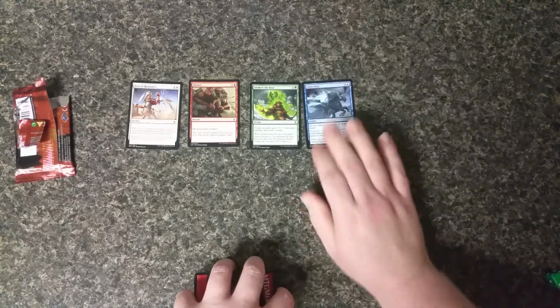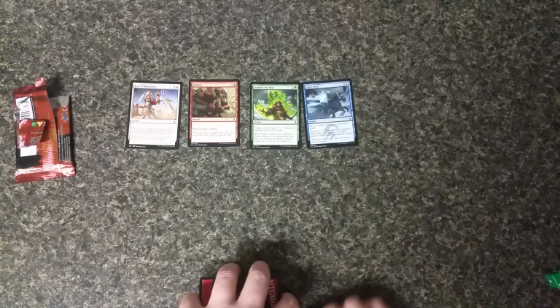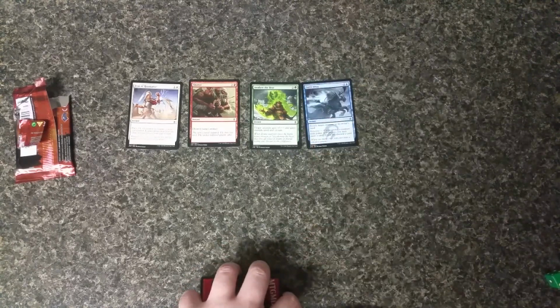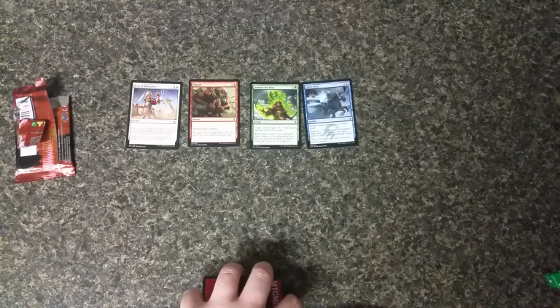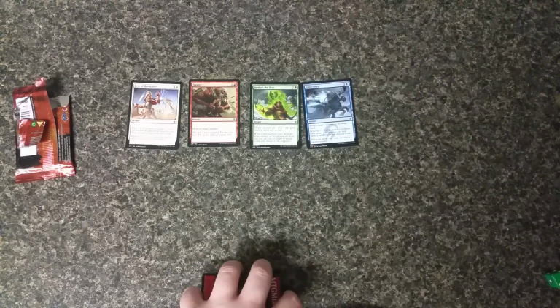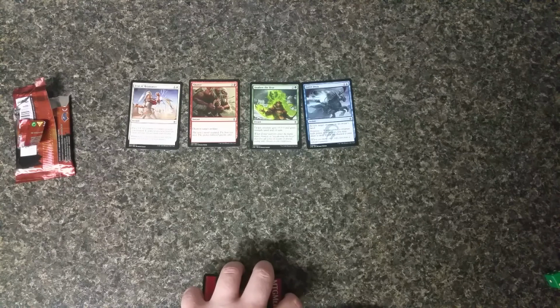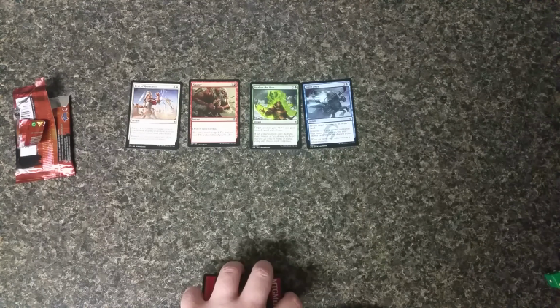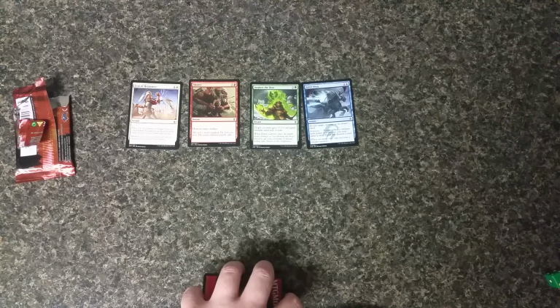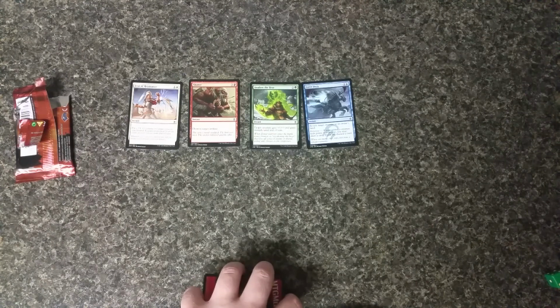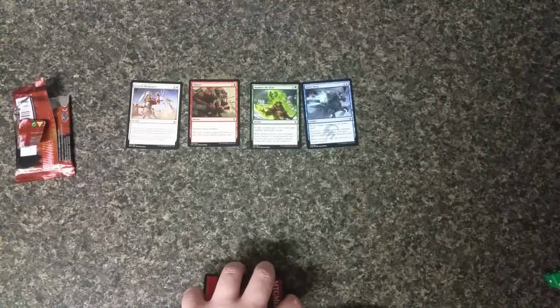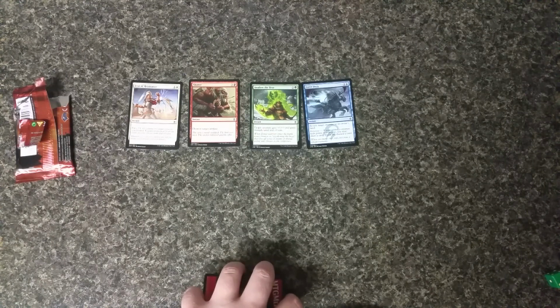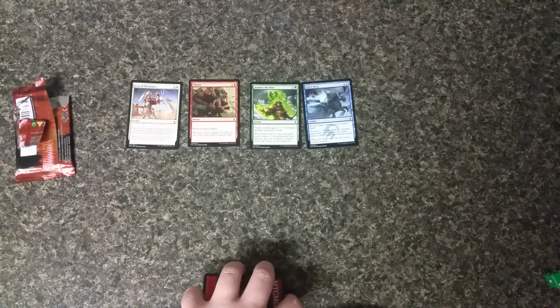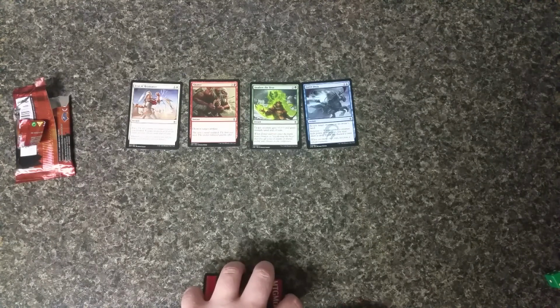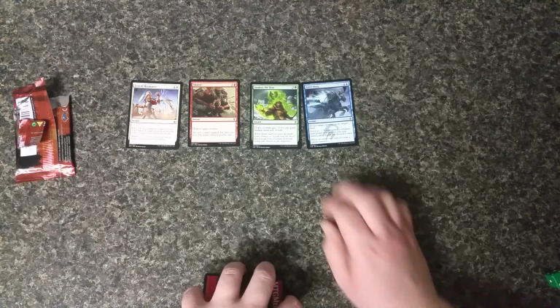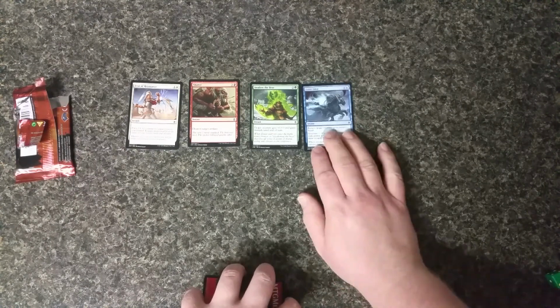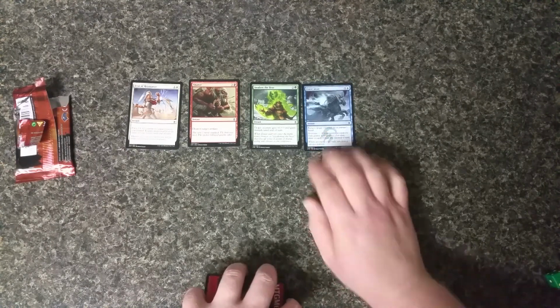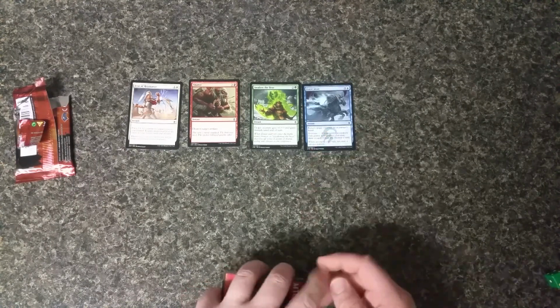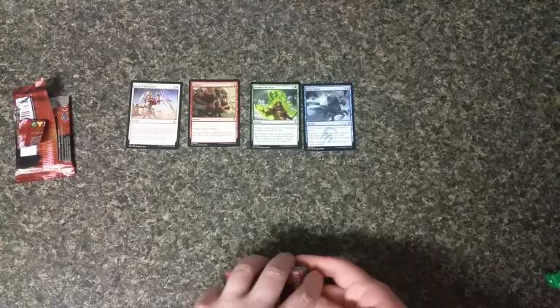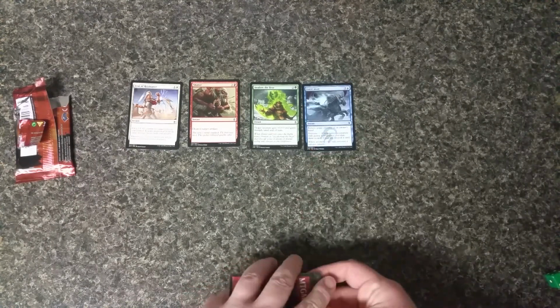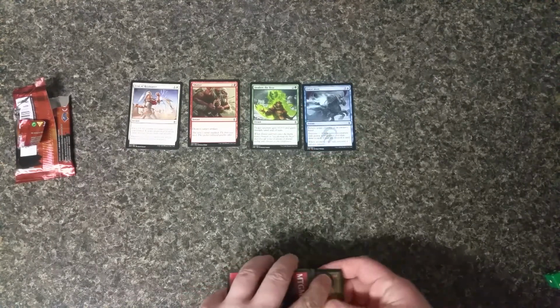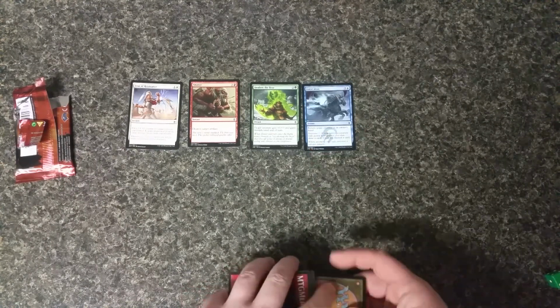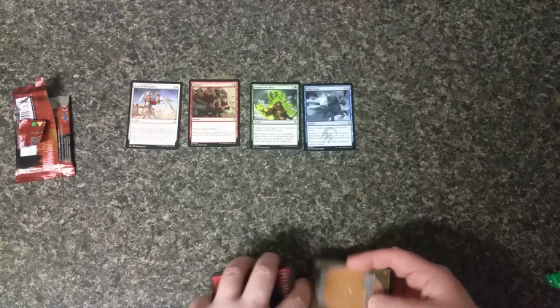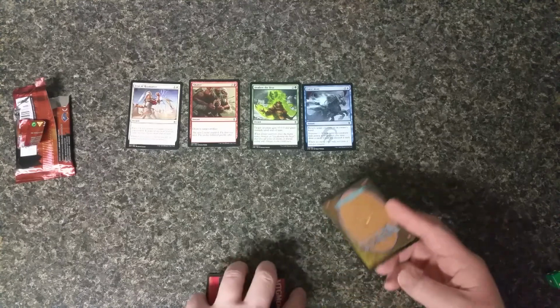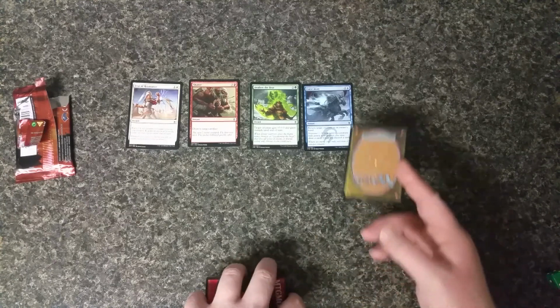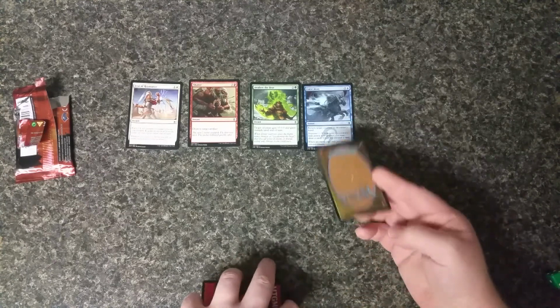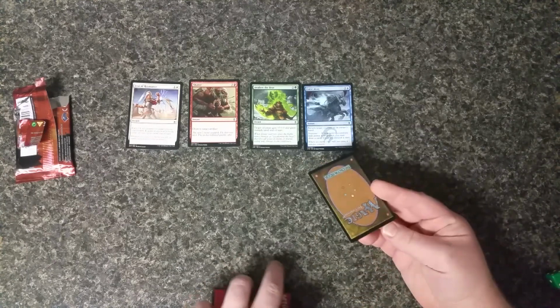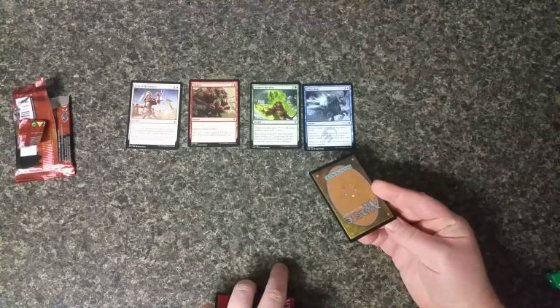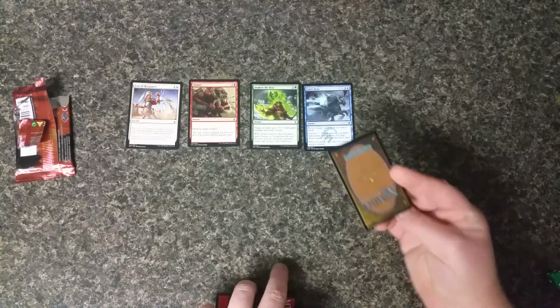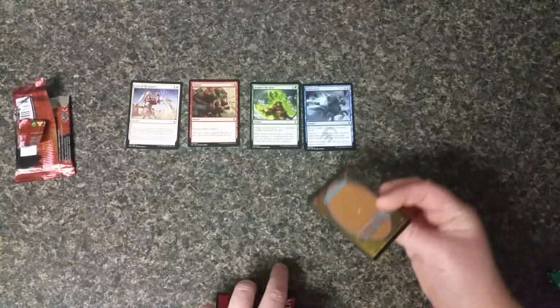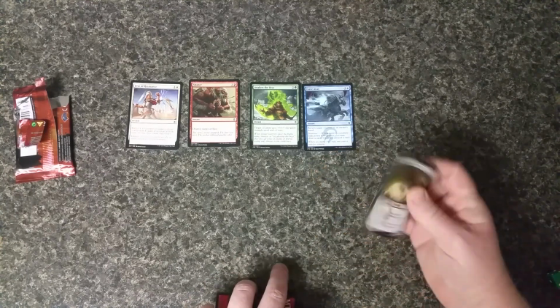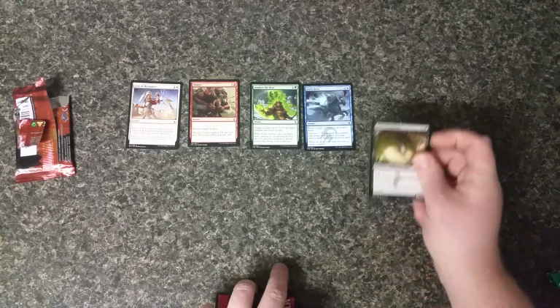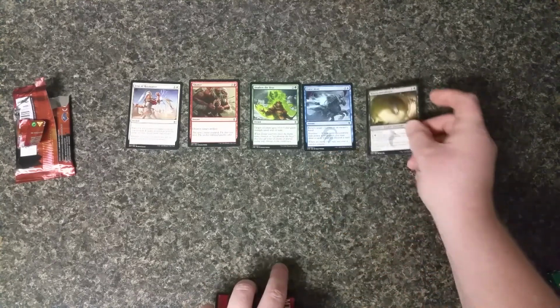Force Away — return target creature to owner's hand. If you have the power of four or greater, draw a card; if you do, discard a card. It can be useful. If you've got a land you don't need, discard it and get something better.